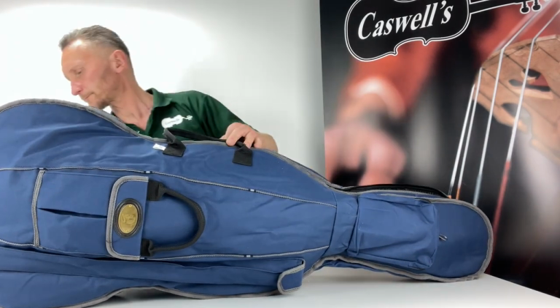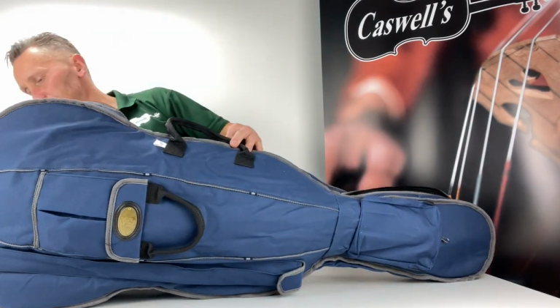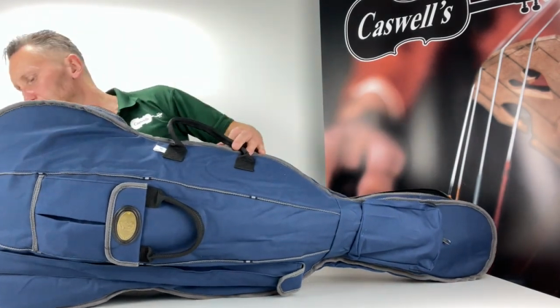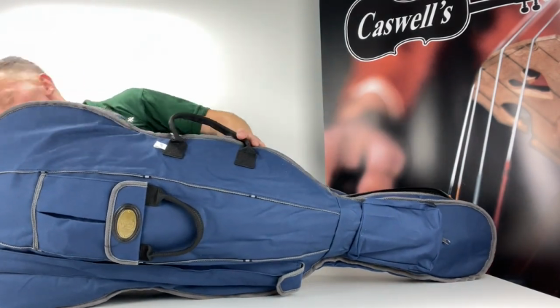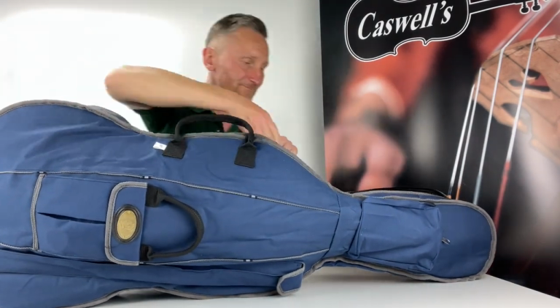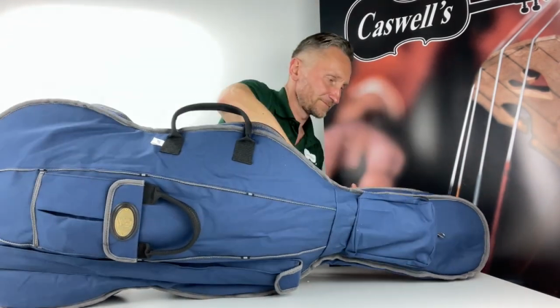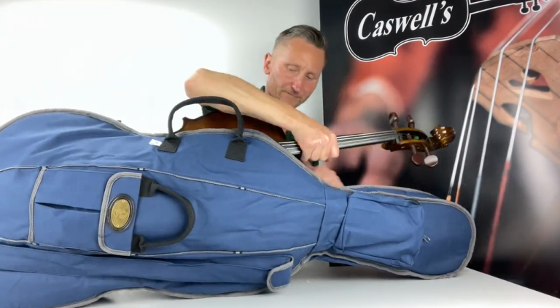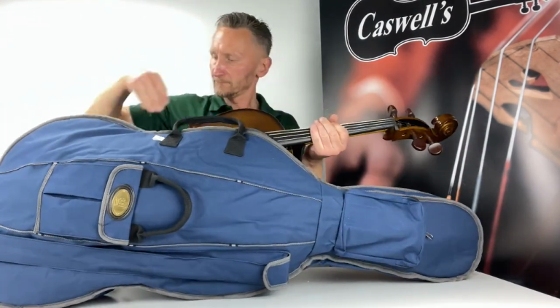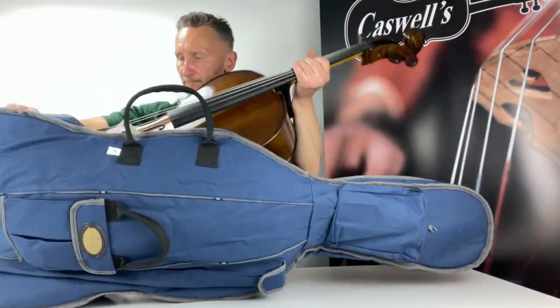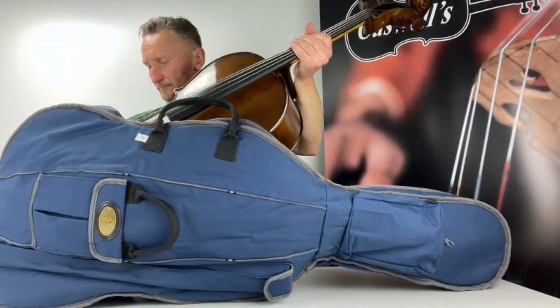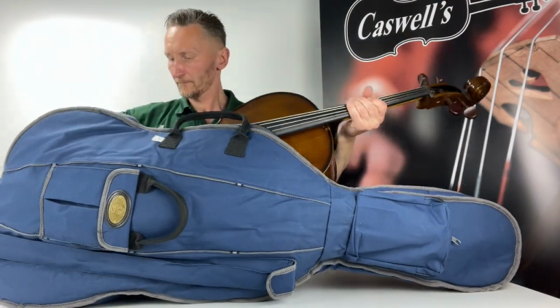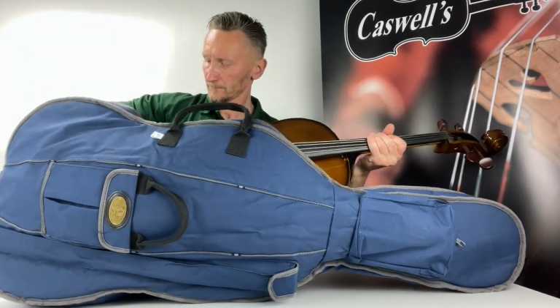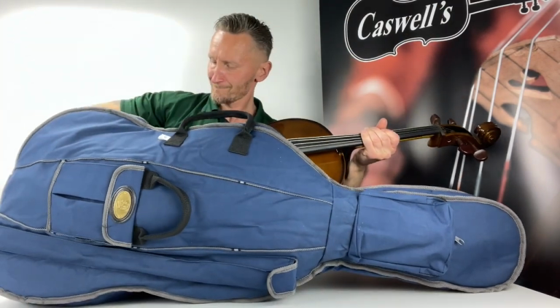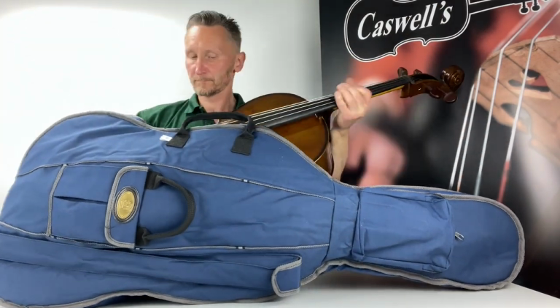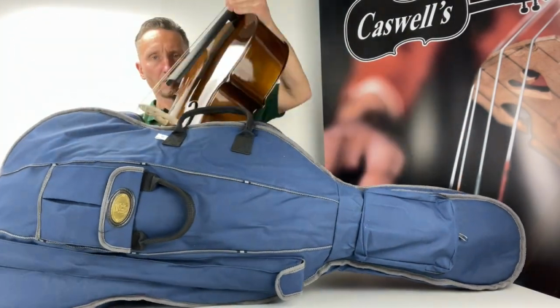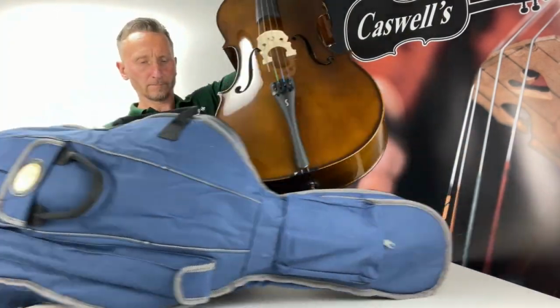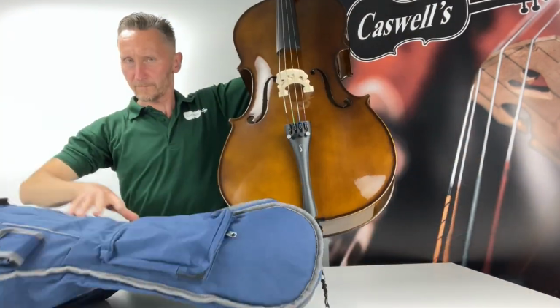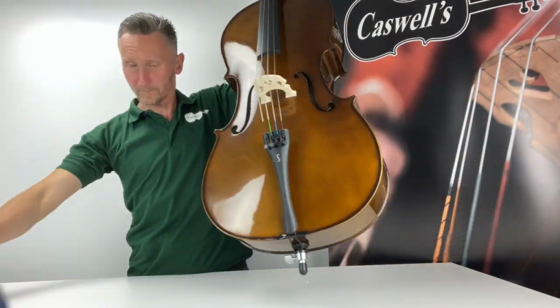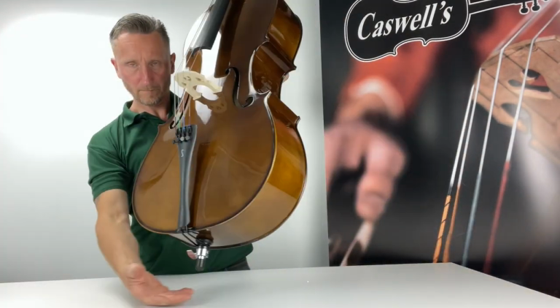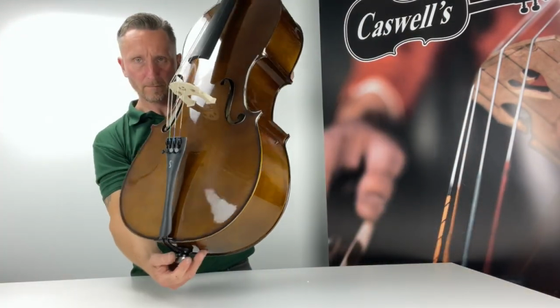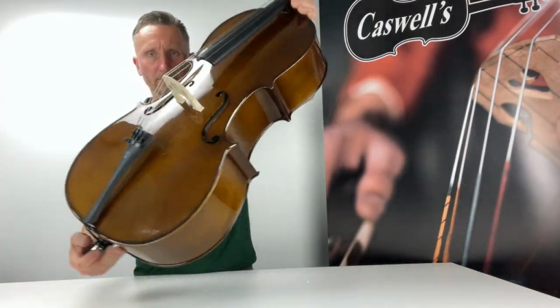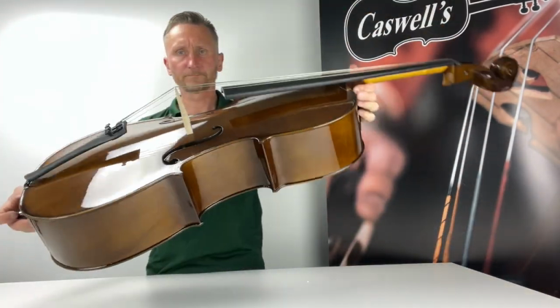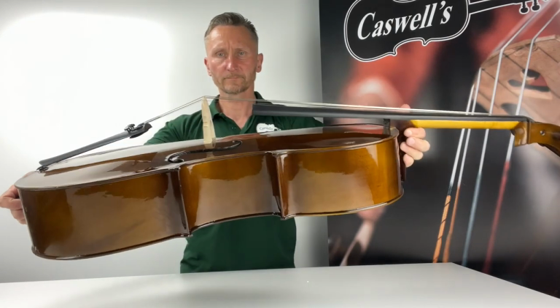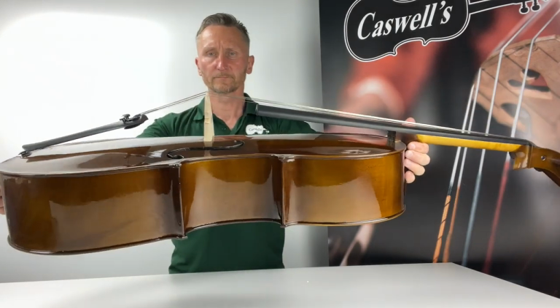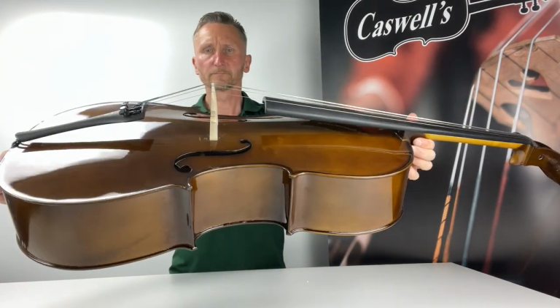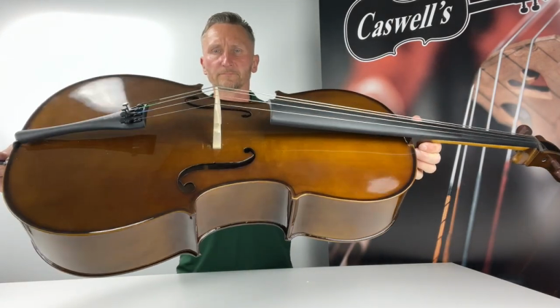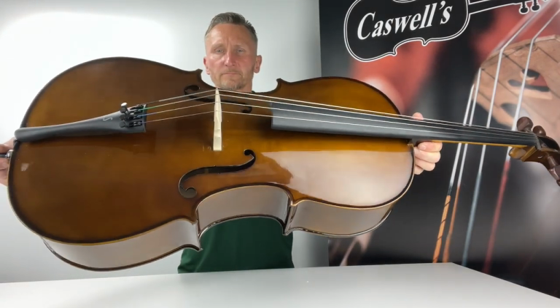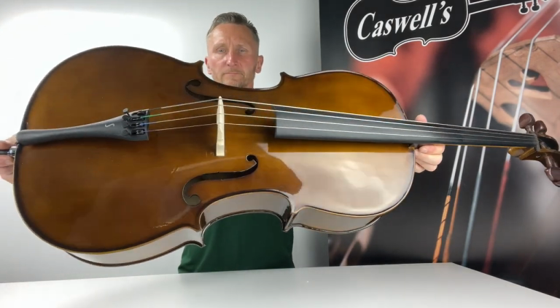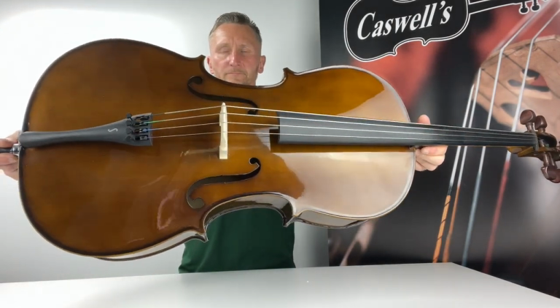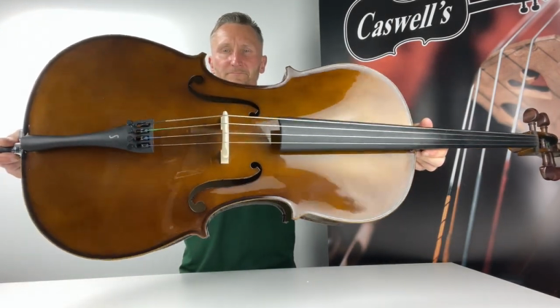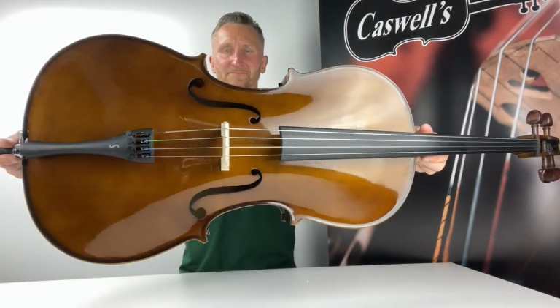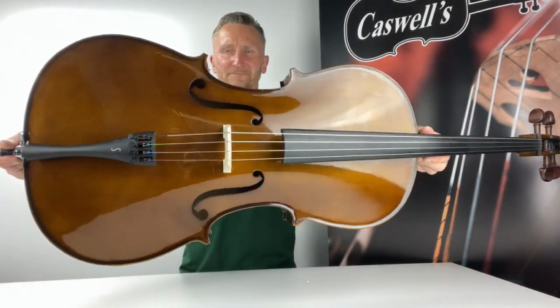The Stenta Student One Cello Outfit, Model 1102, continues to be the instrument of choice for many teachers, schools and educational authorities. It is one of our best-selling instruments where quality, consistency and value merge into one.